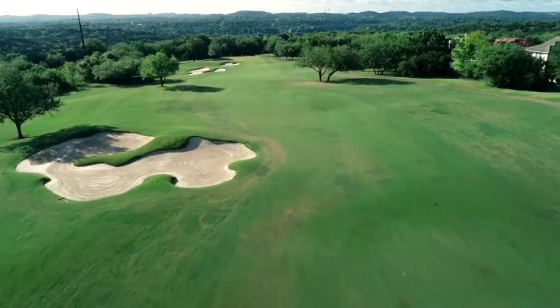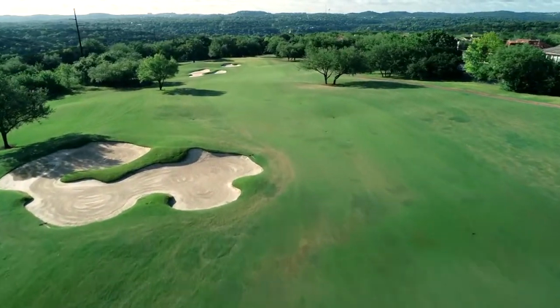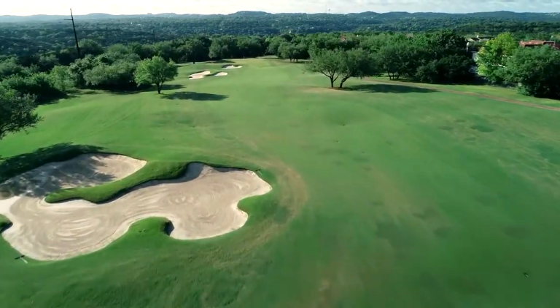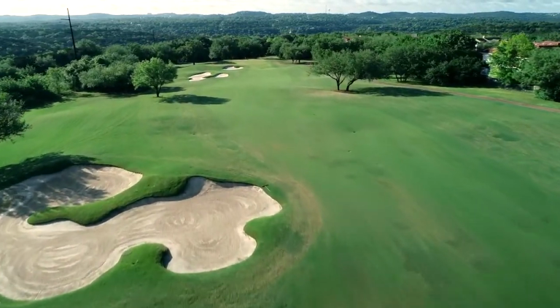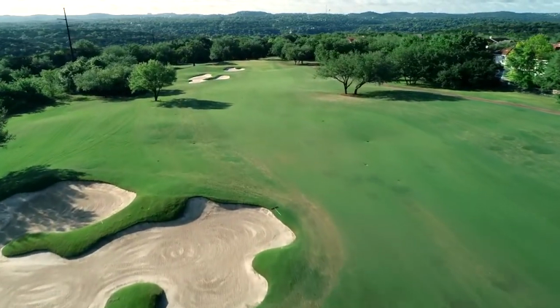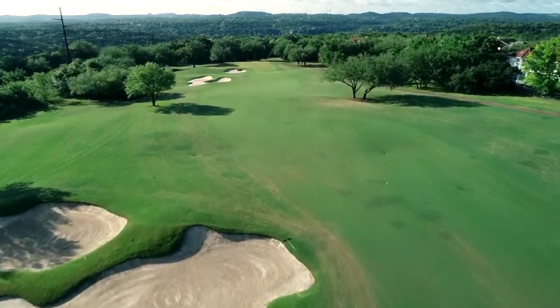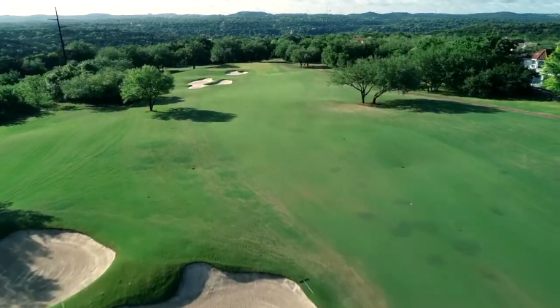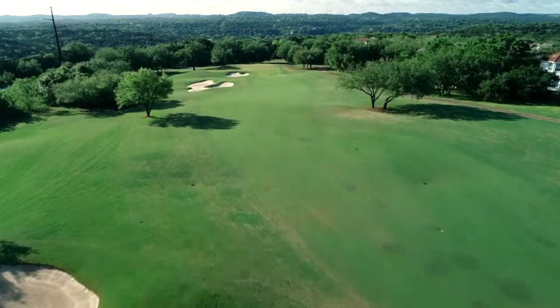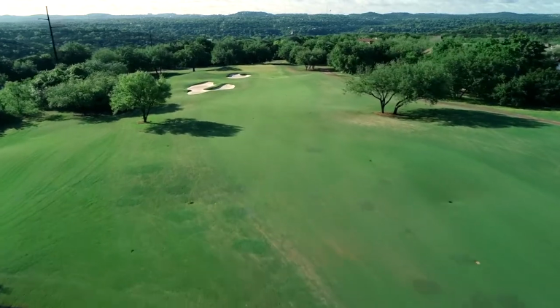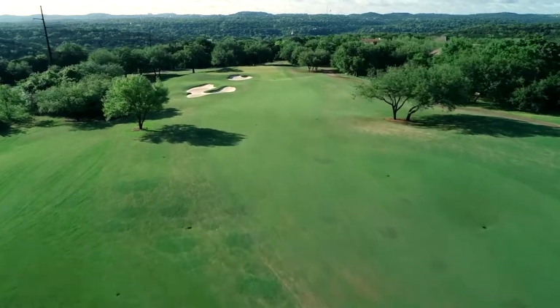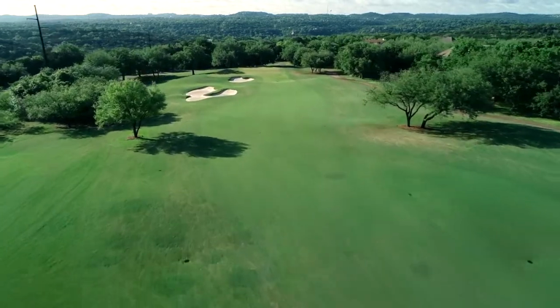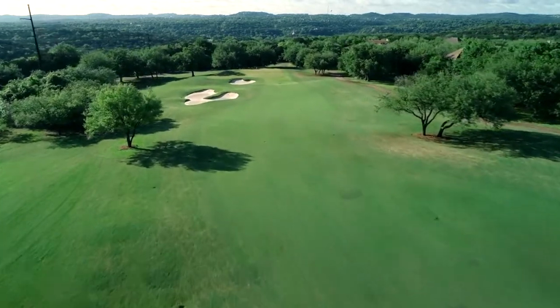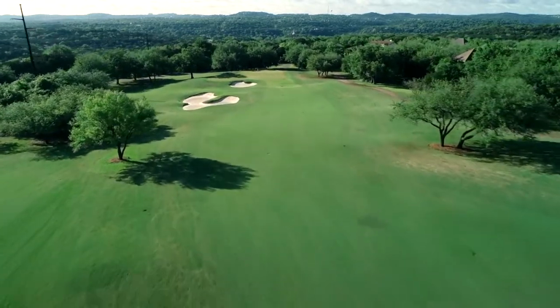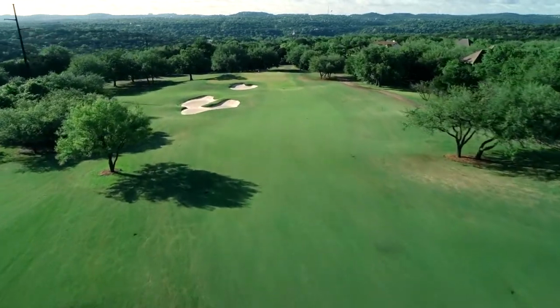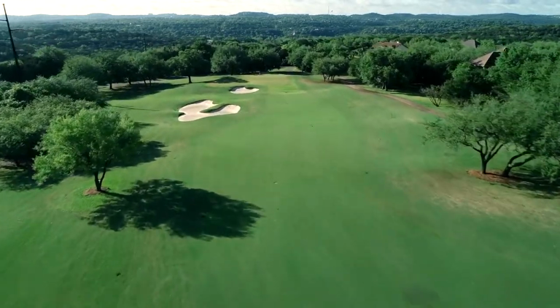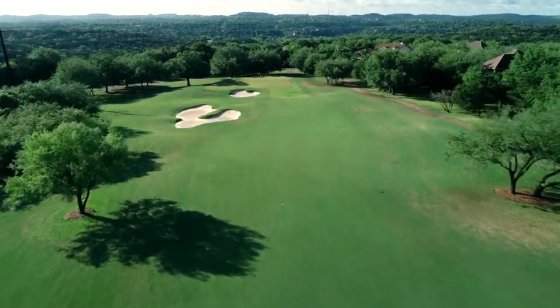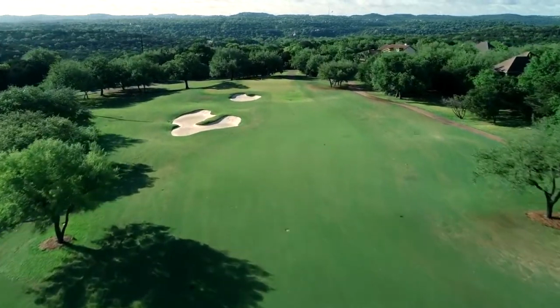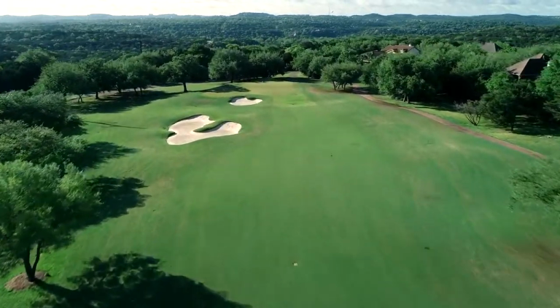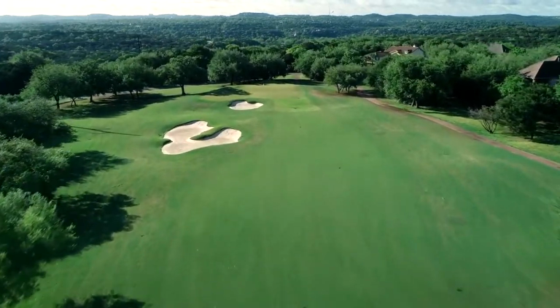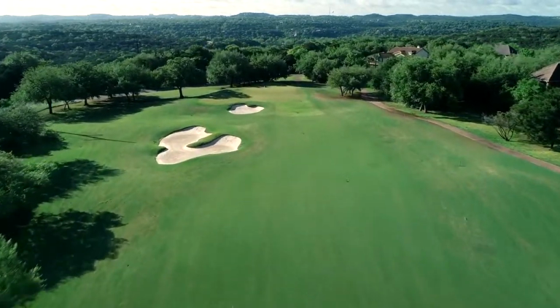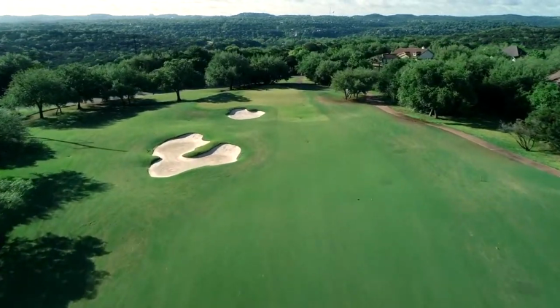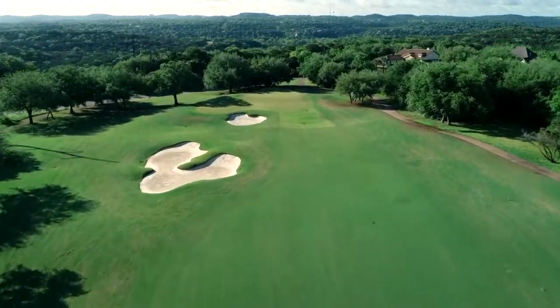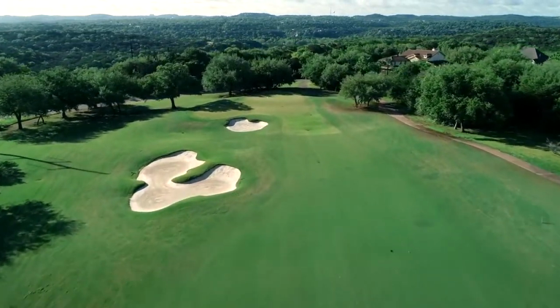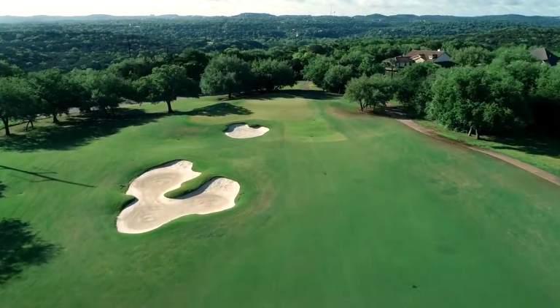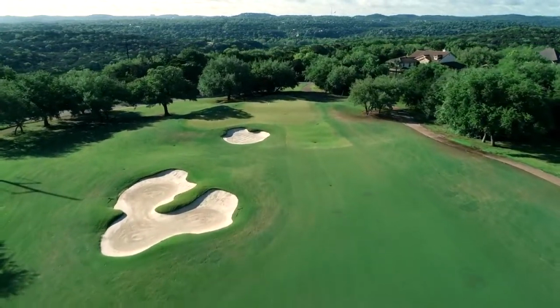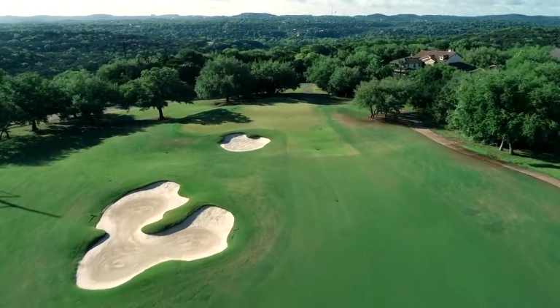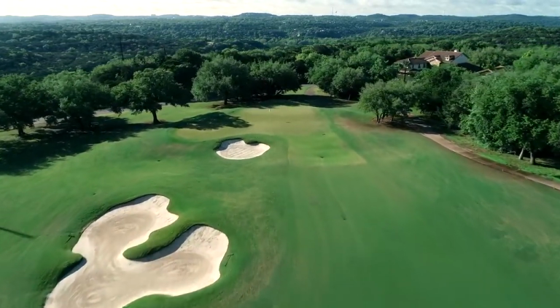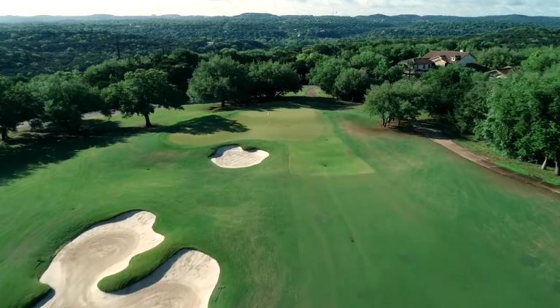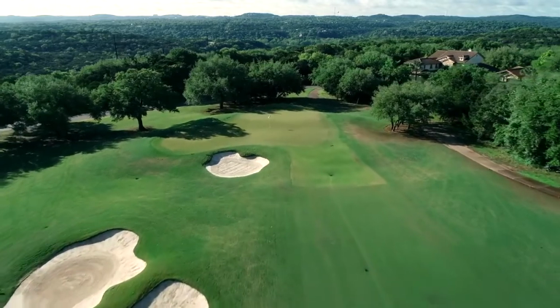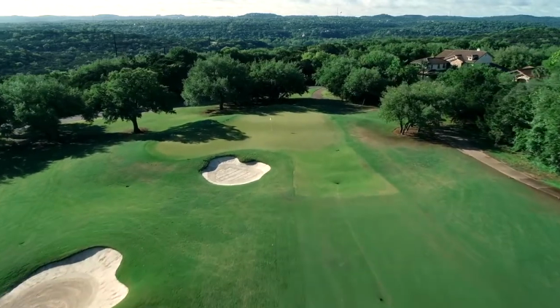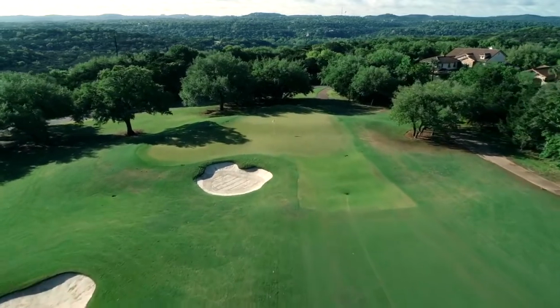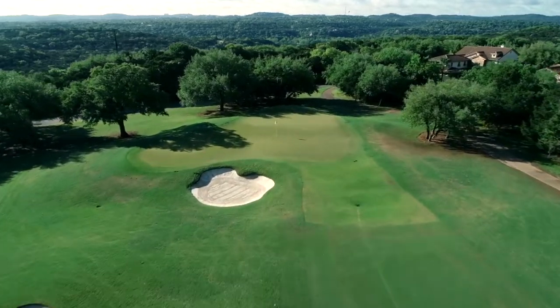Long of the green is trouble, so proceed with caution on the third shot. Smart golf can equal a good score here at 11.